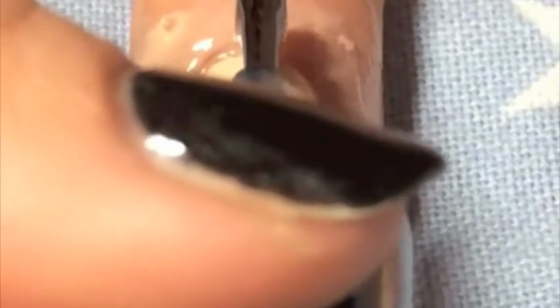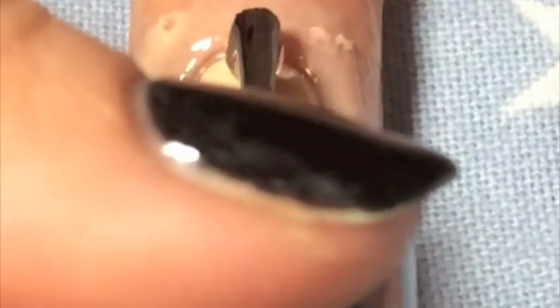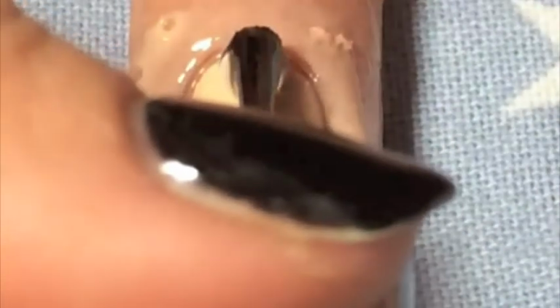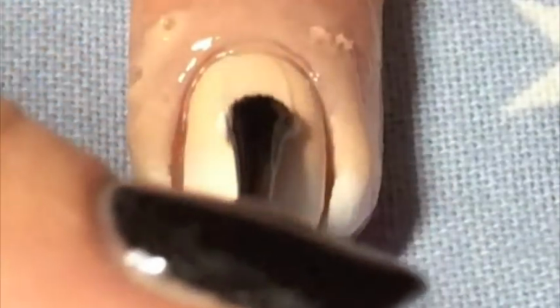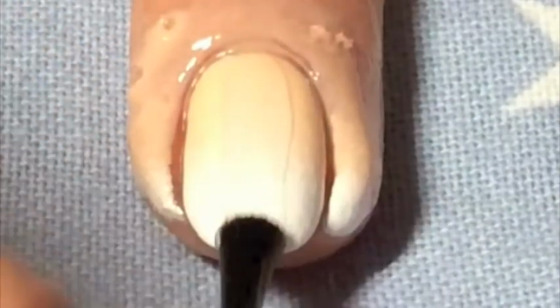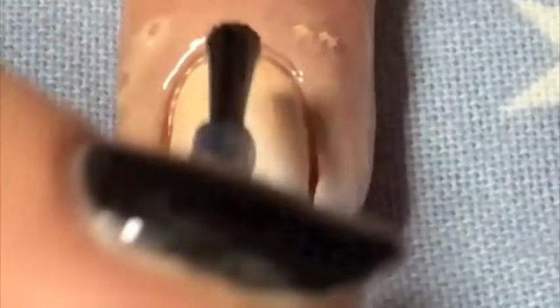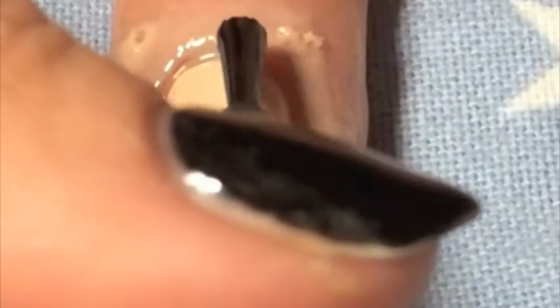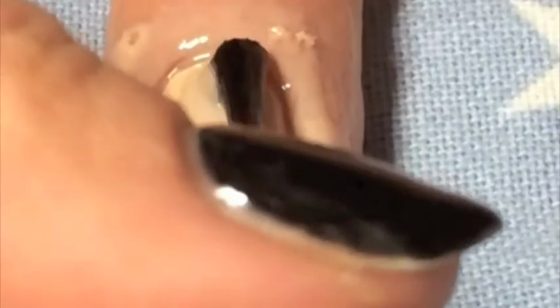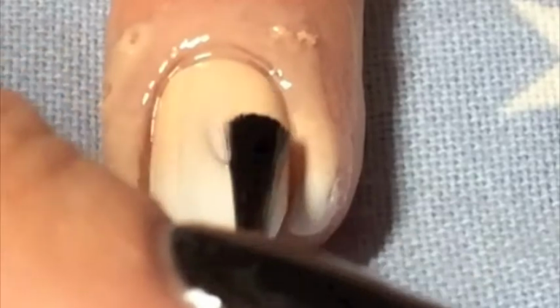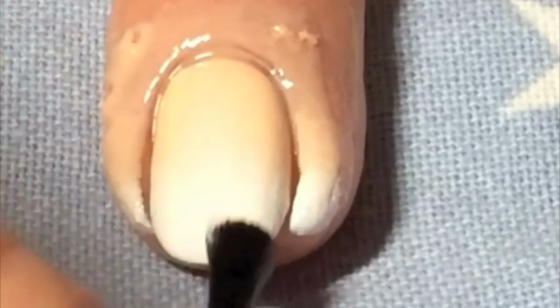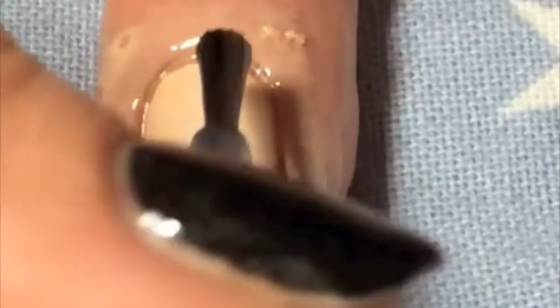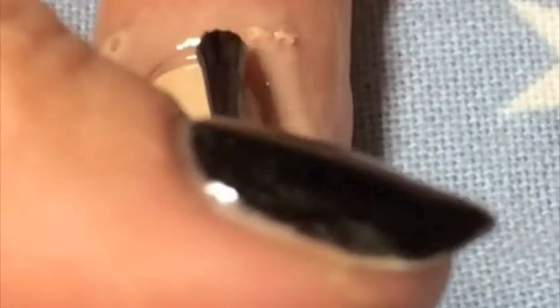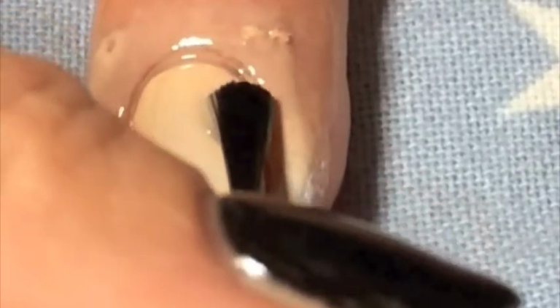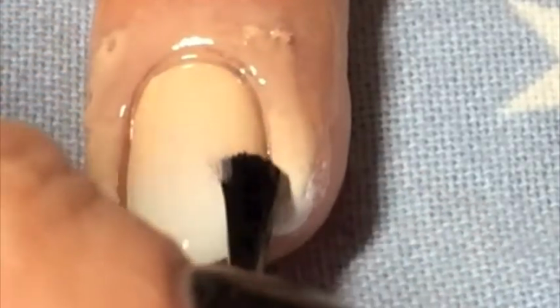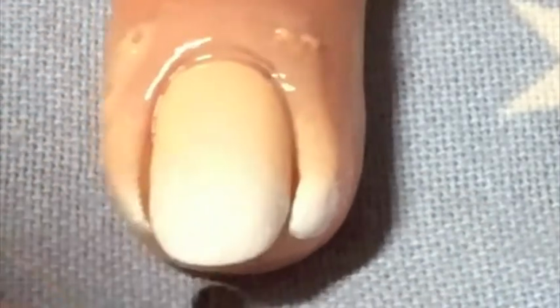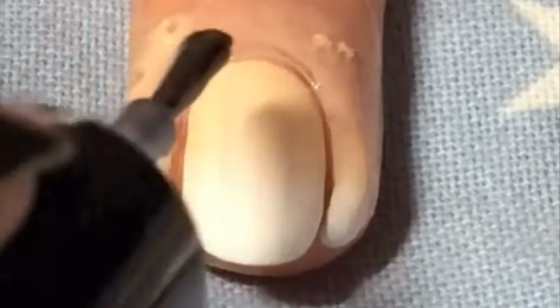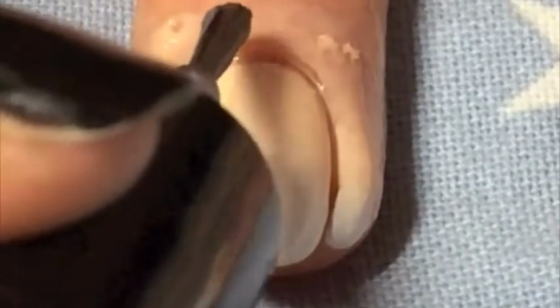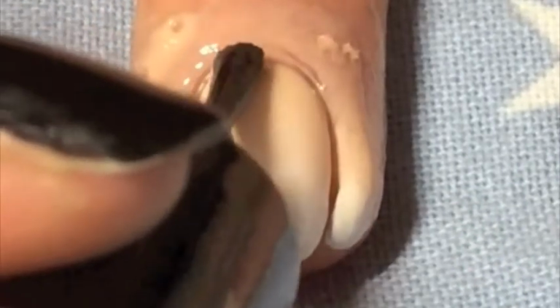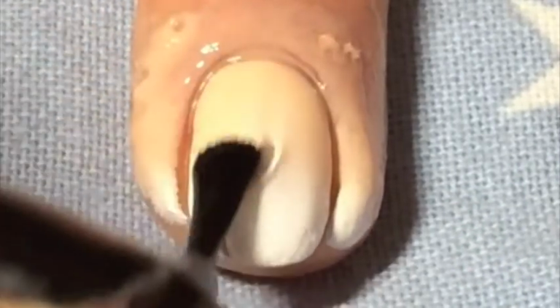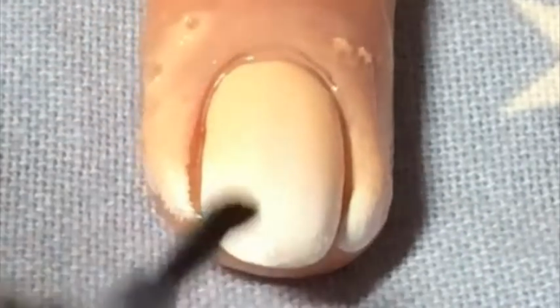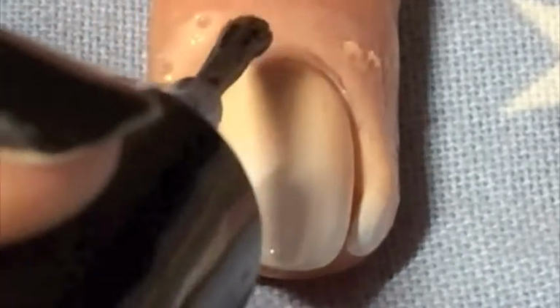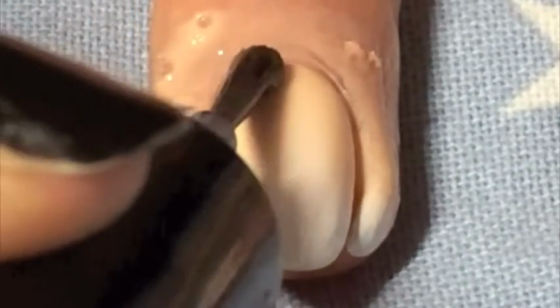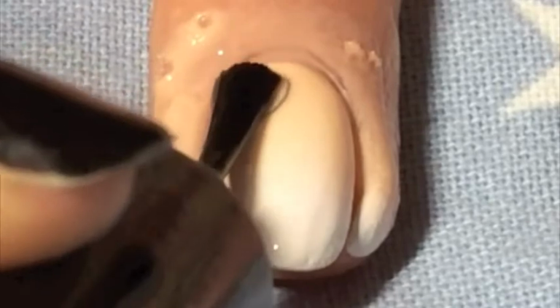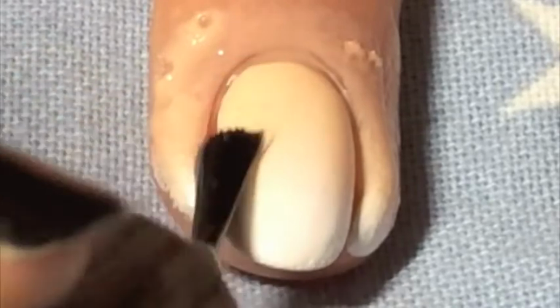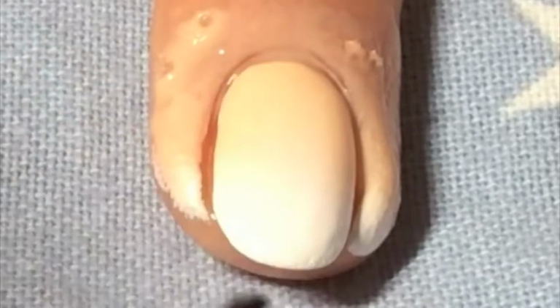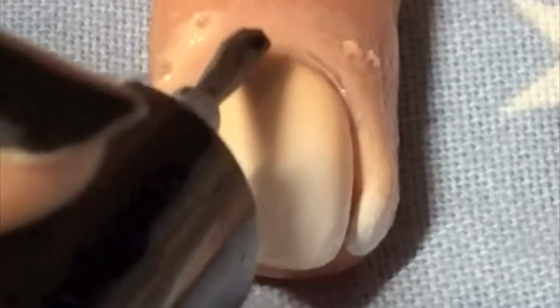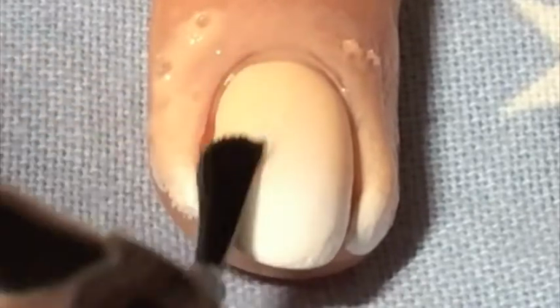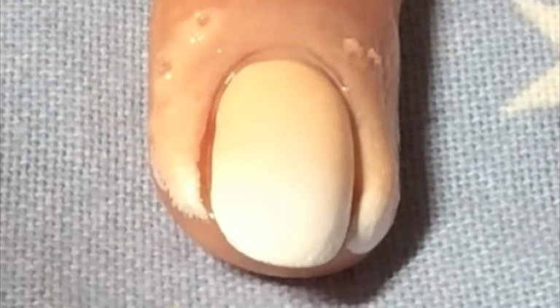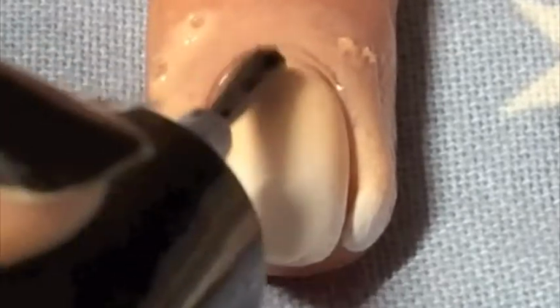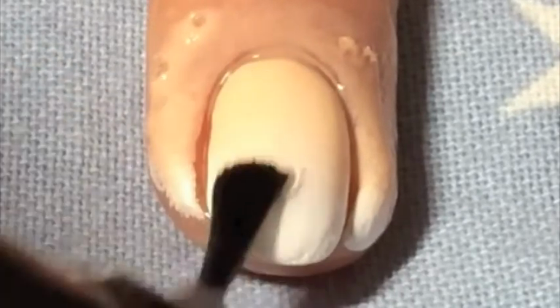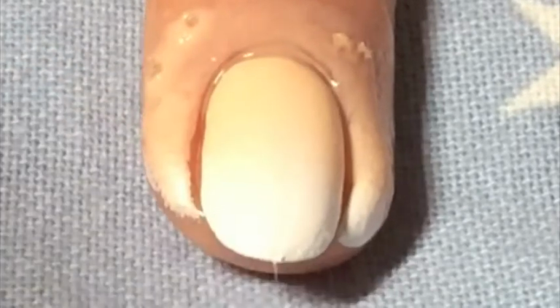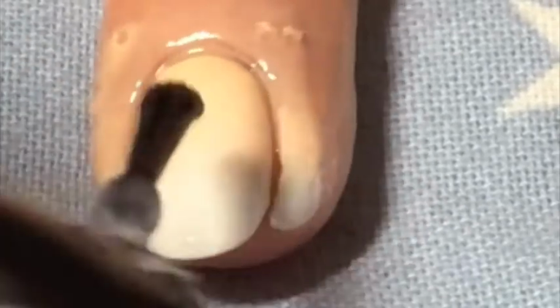Then when you're happy with your gradient, you just top coat it to make the colors blend even more. Here I use HK Girl from Glisten and Glow, my favorite quick dry top coat.